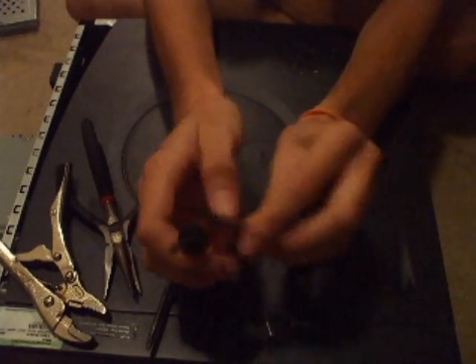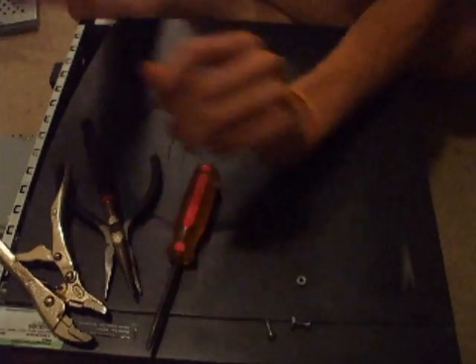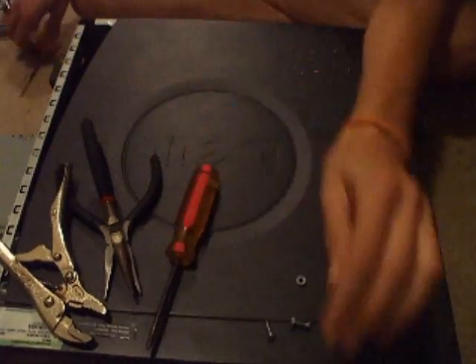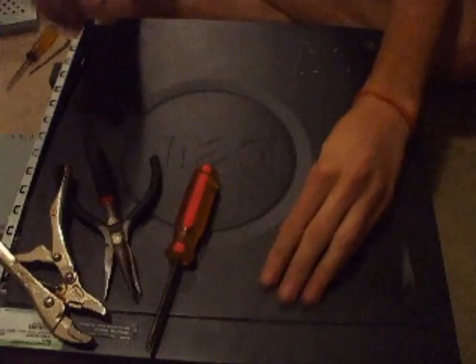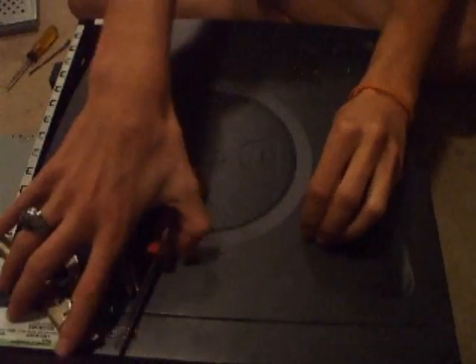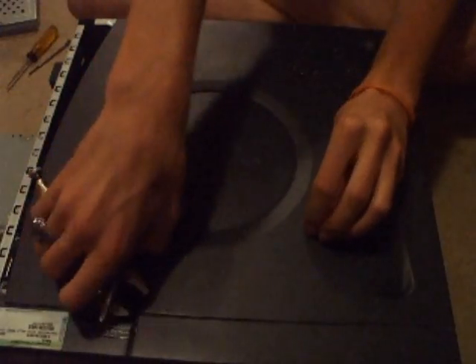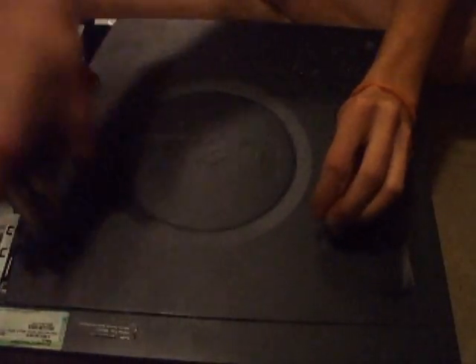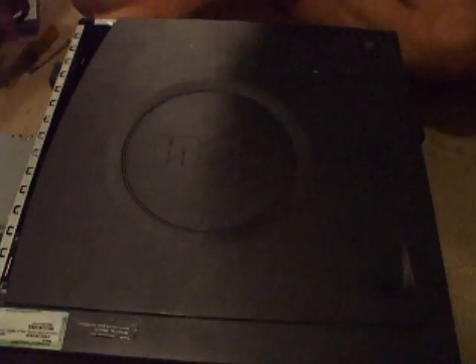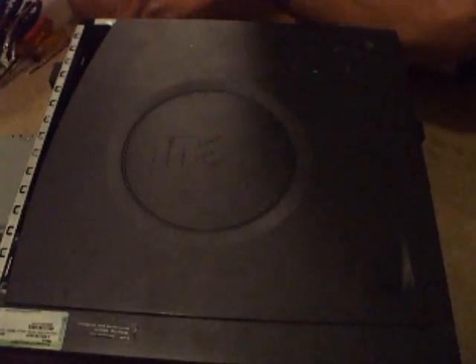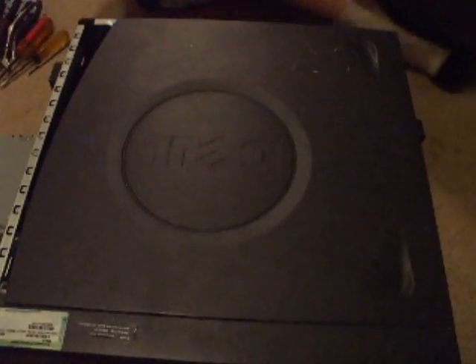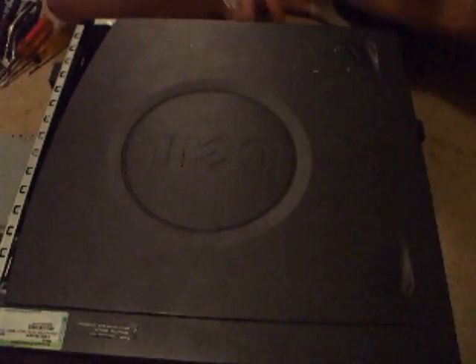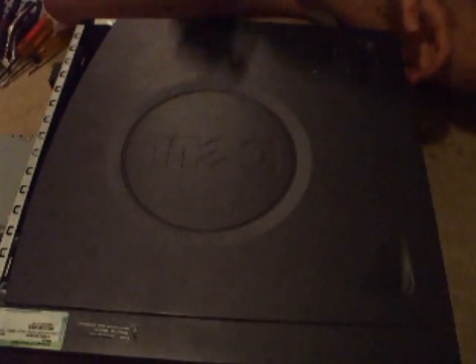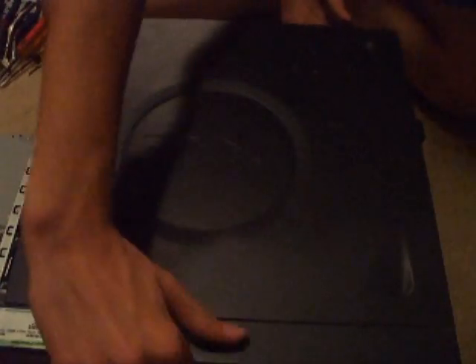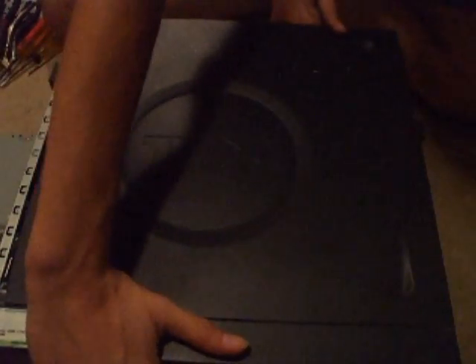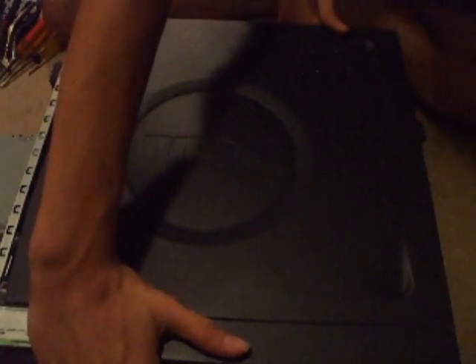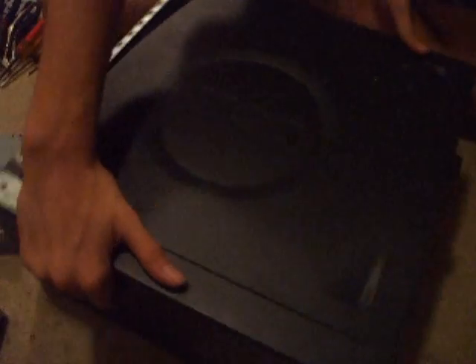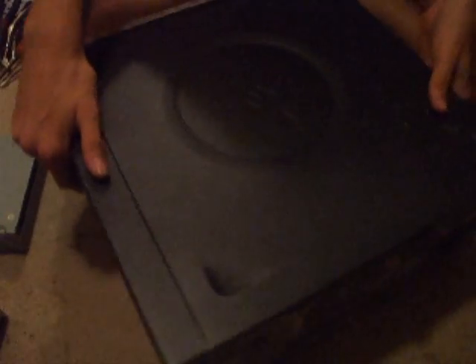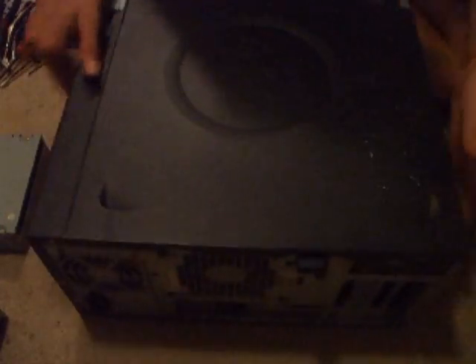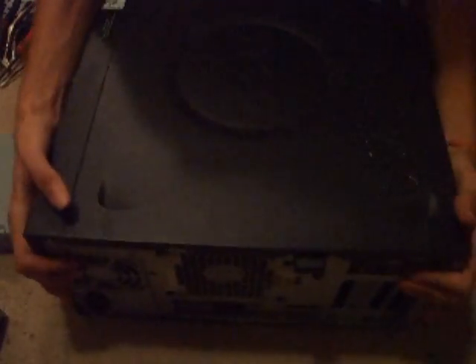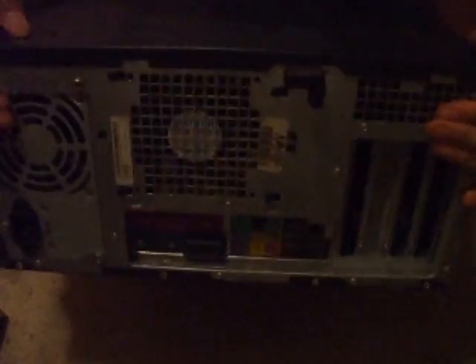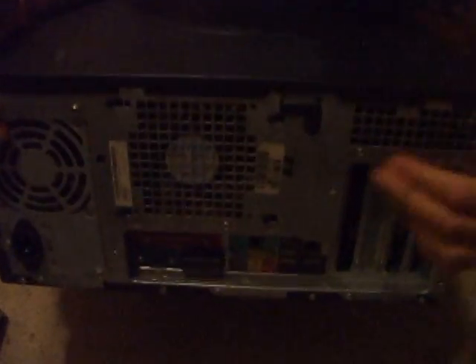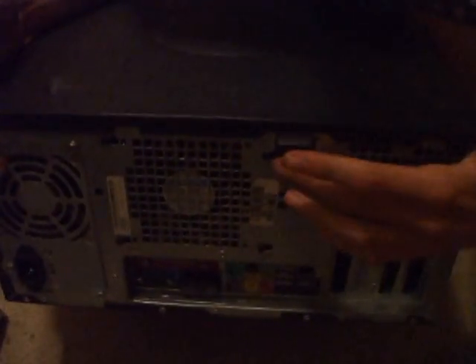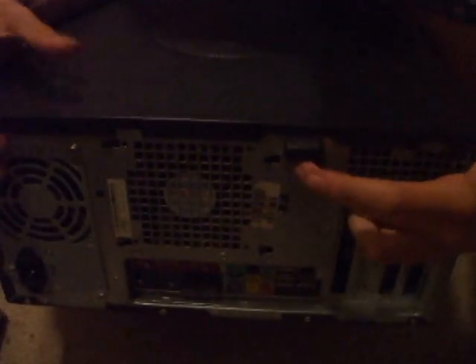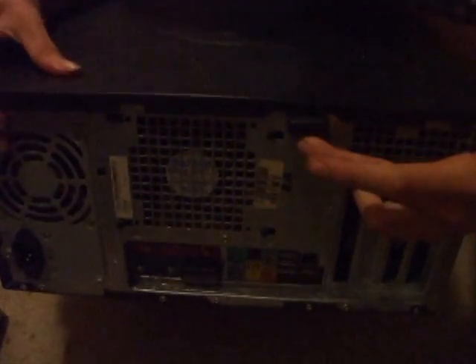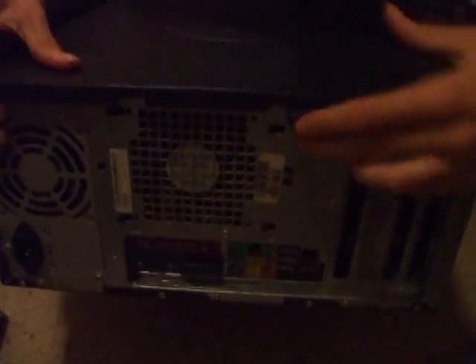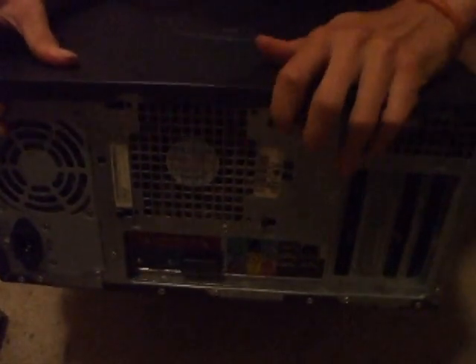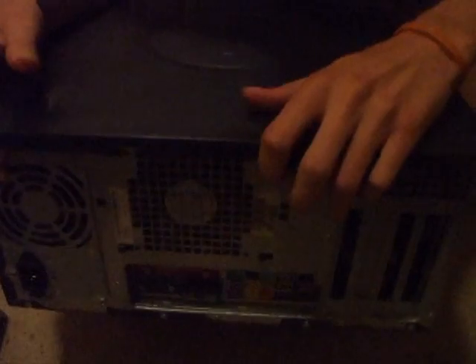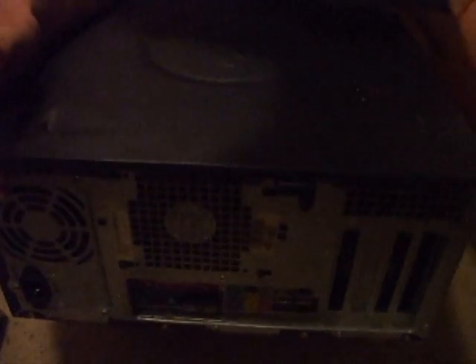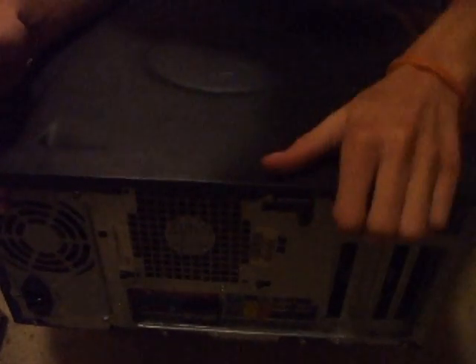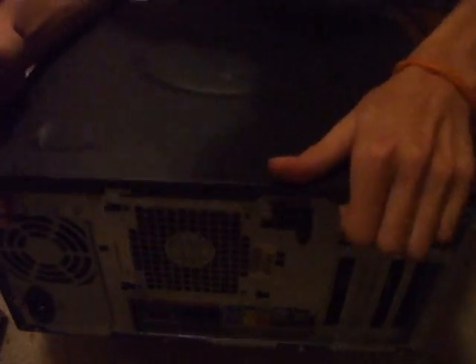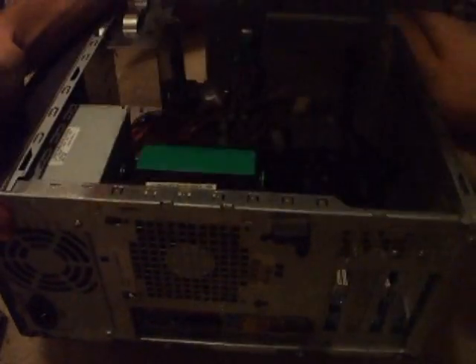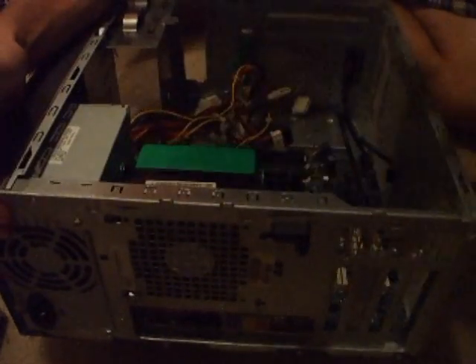Alright, so let's get started. First off, you're going to need to open your computer up by pulling back this little latch here and sliding up like that, and then it'll come right off.